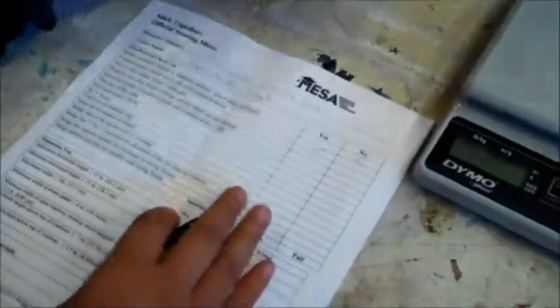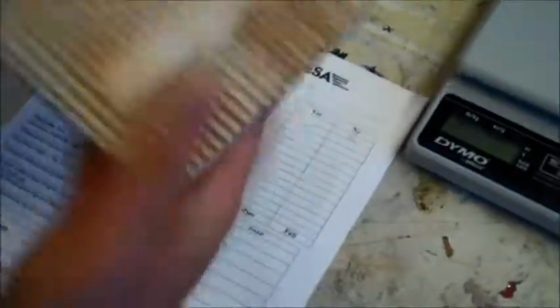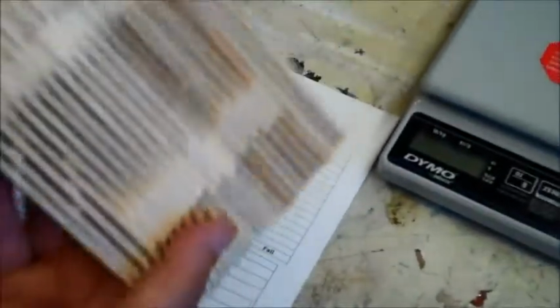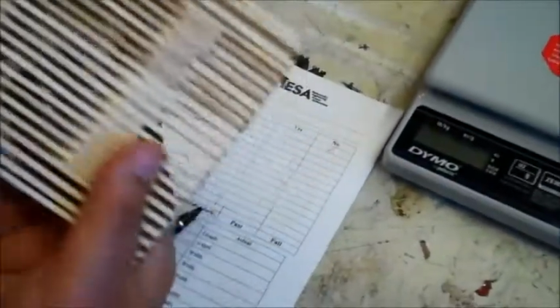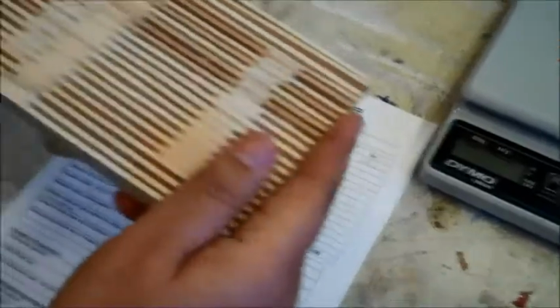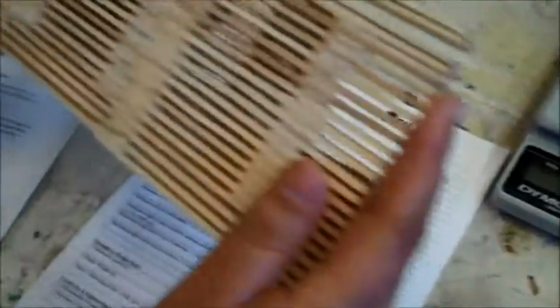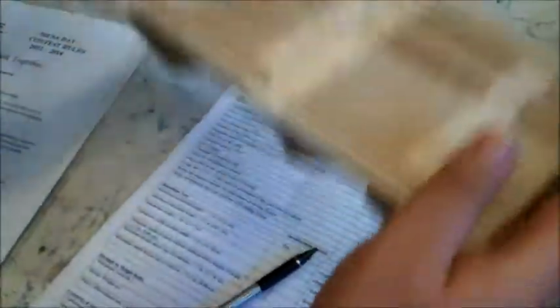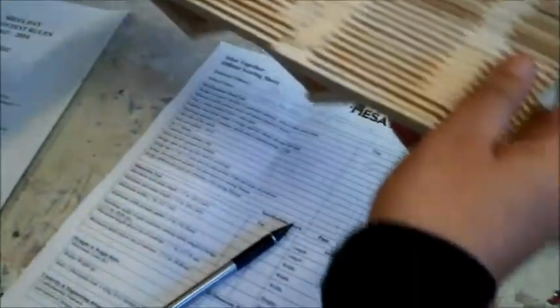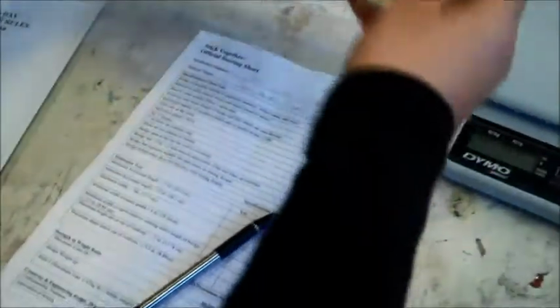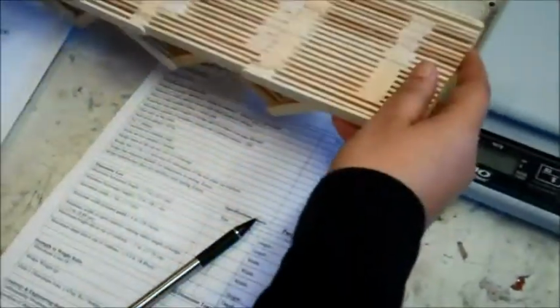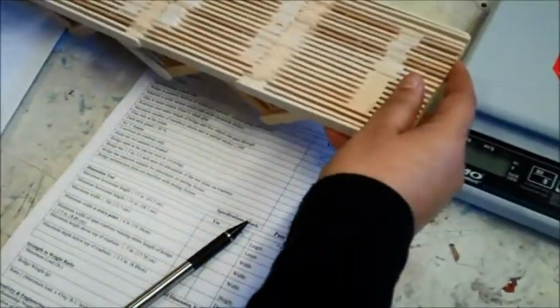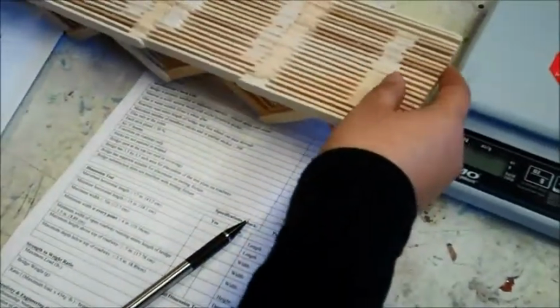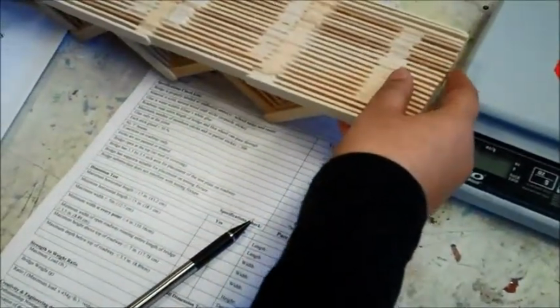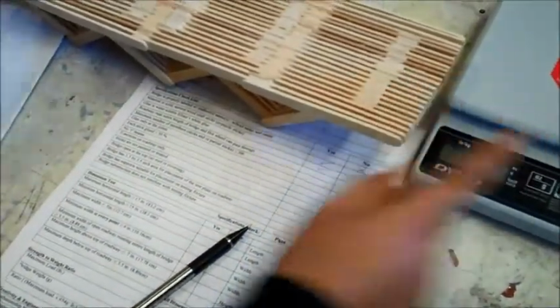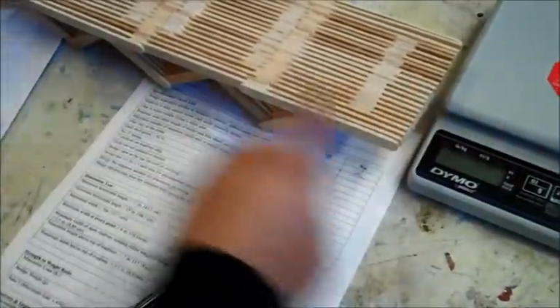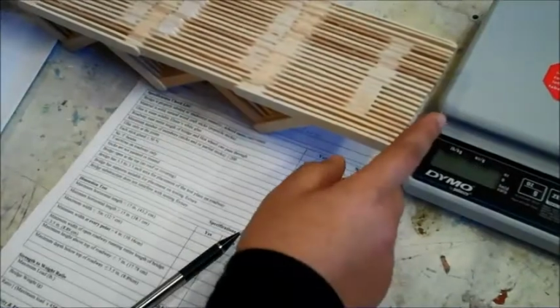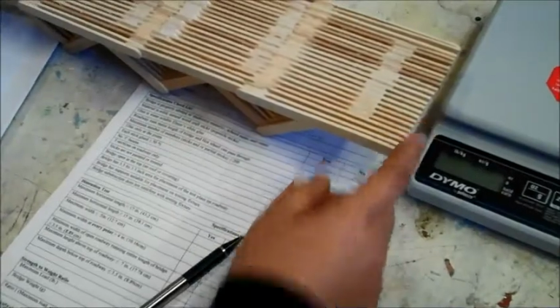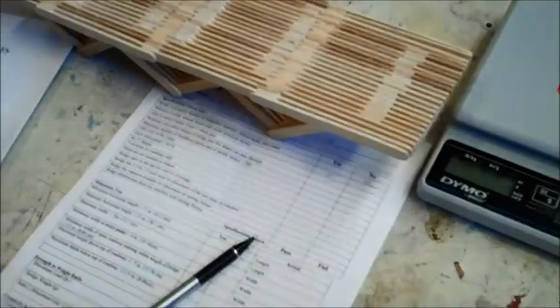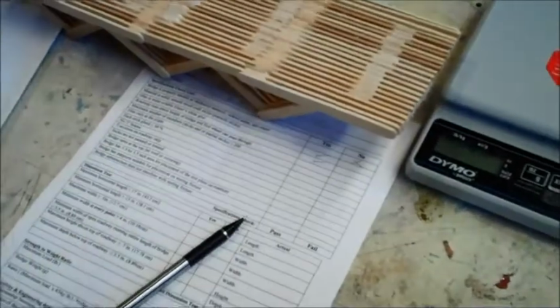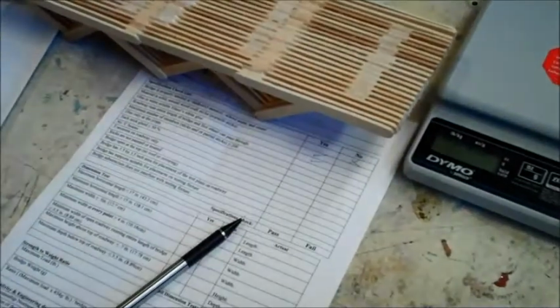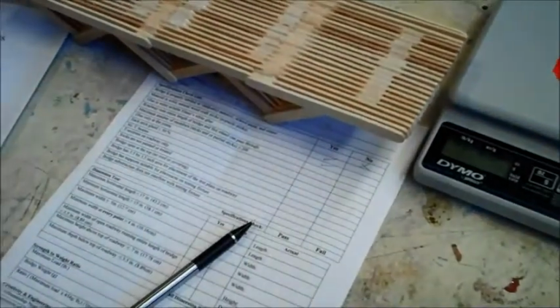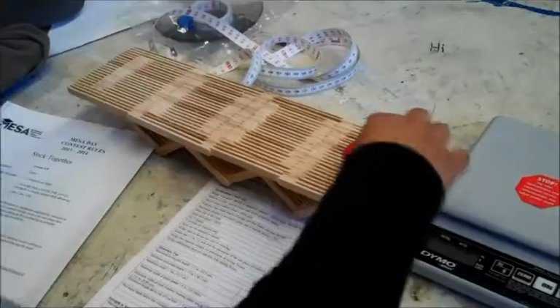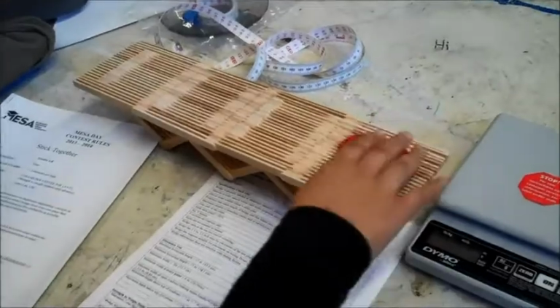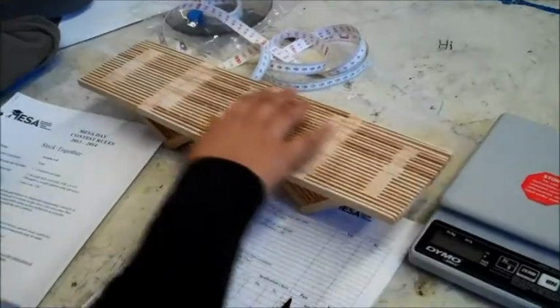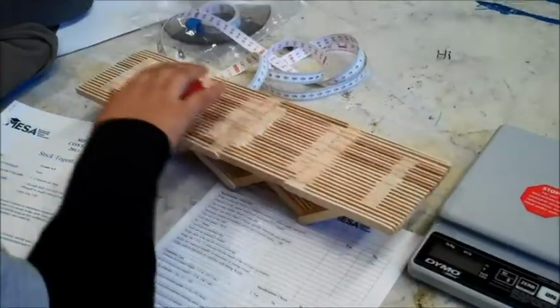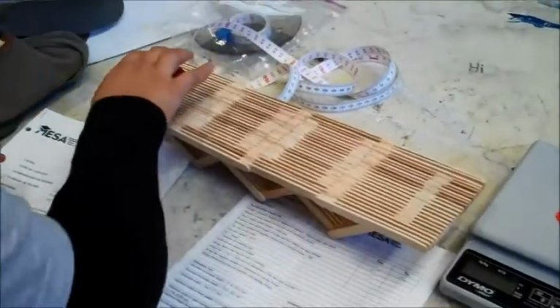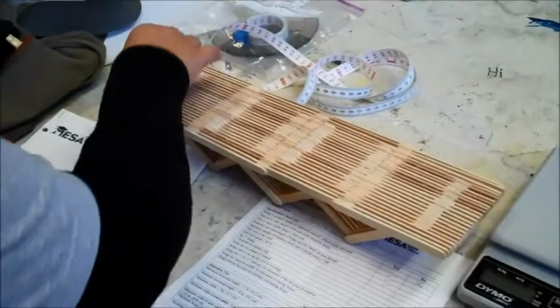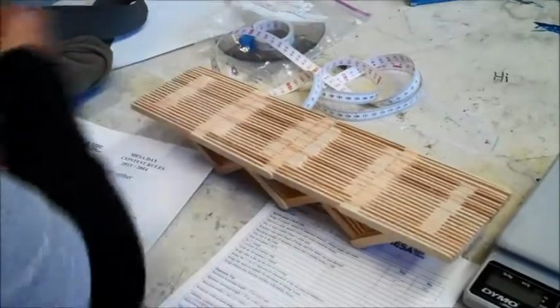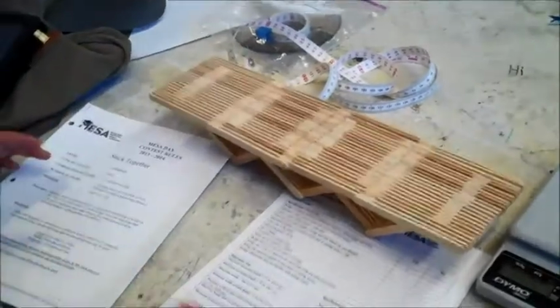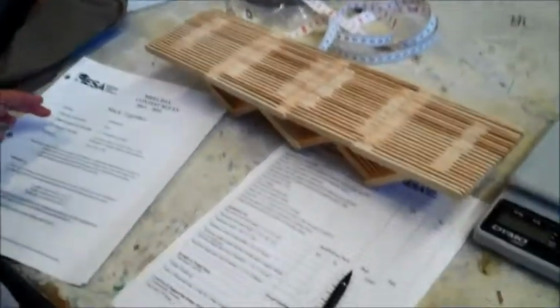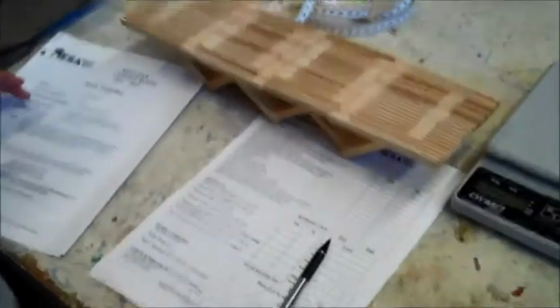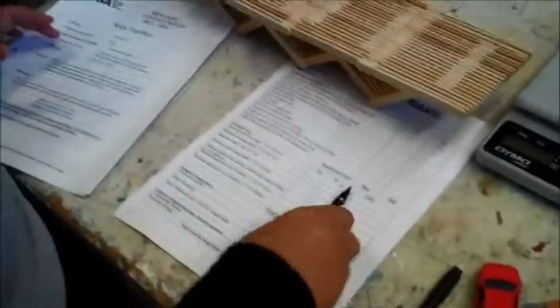One of the number one reasons why a lot of bridges get disqualified is that the roadway has to run the entire length of the bridge and a Hot Wheel must be able to pass. We just want to make sure the car can travel clearly over the bridge, and that passes.